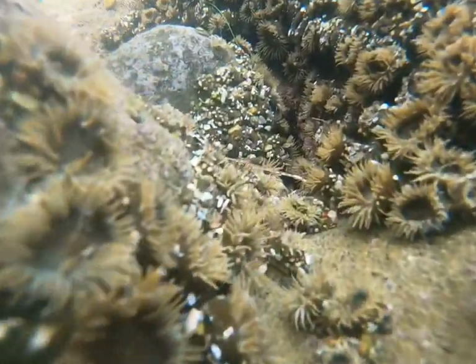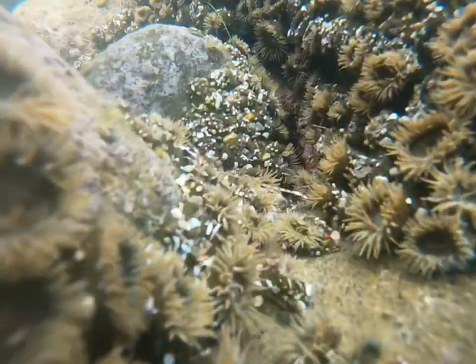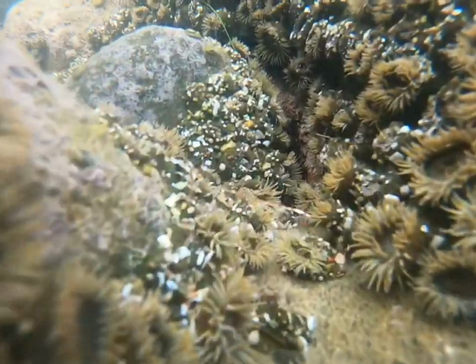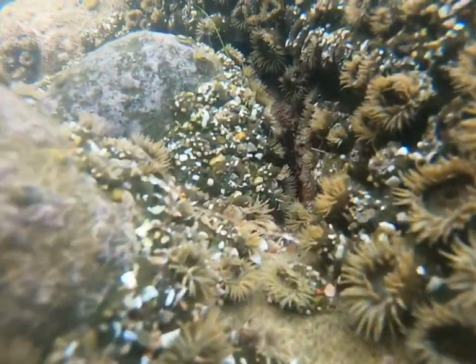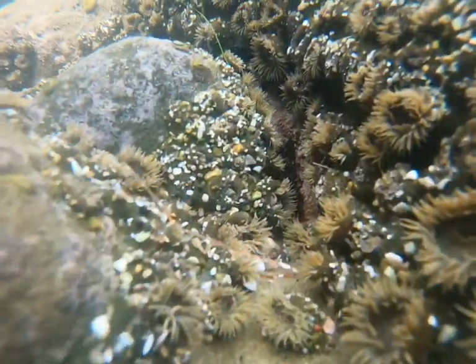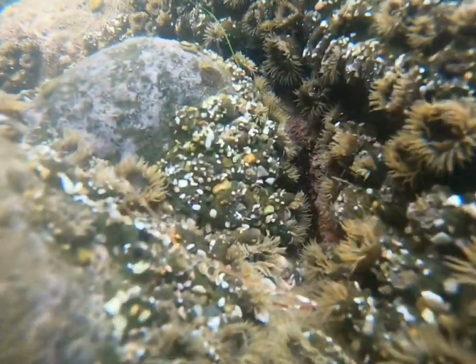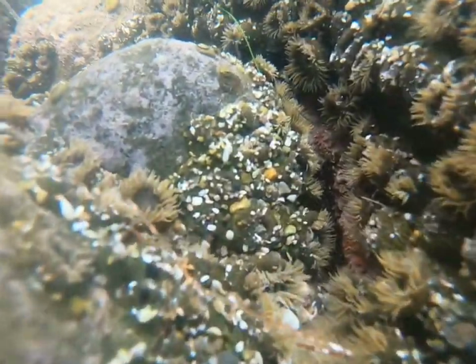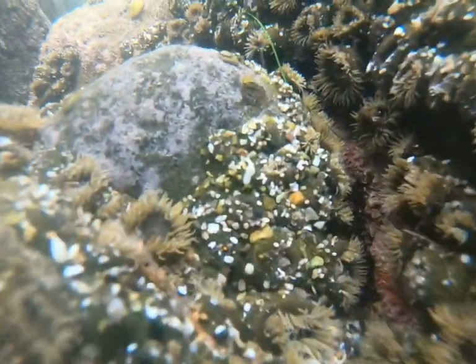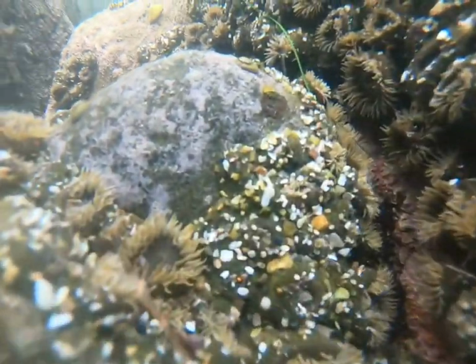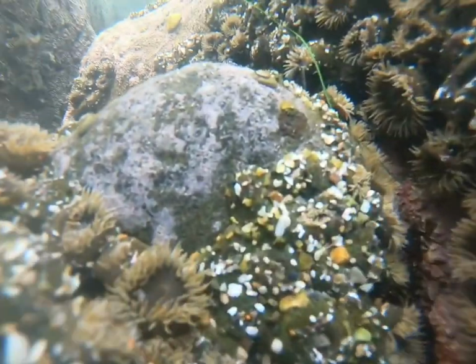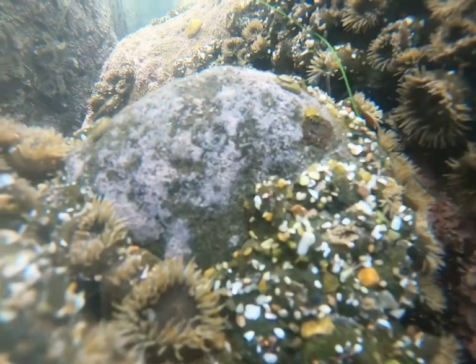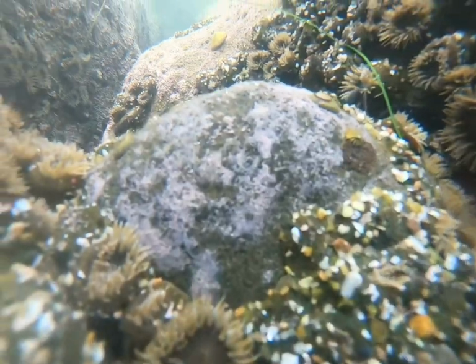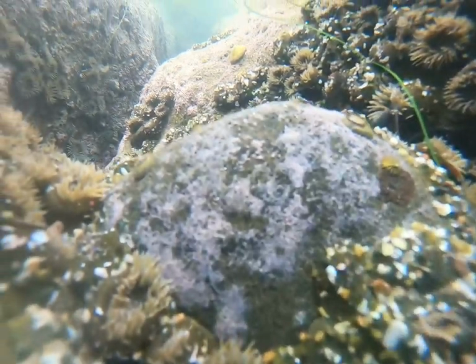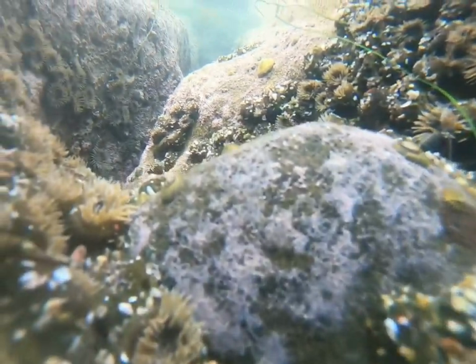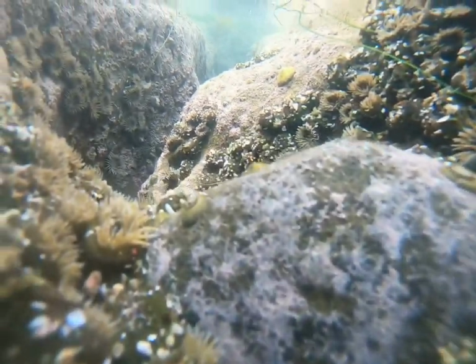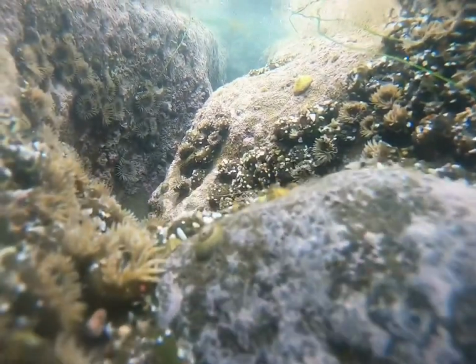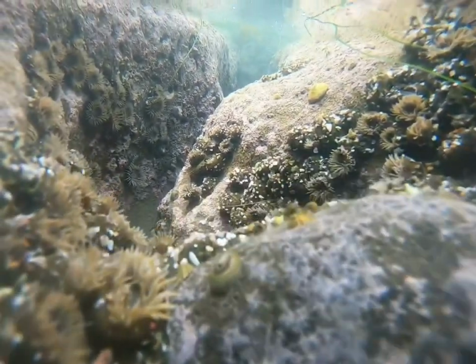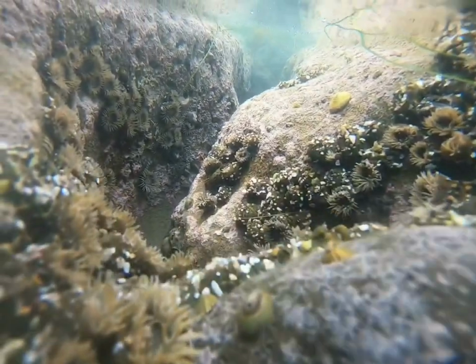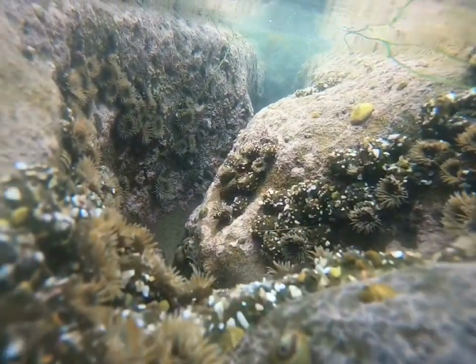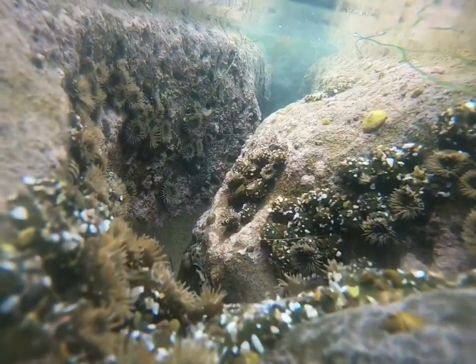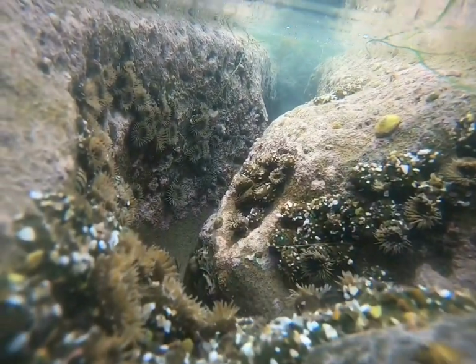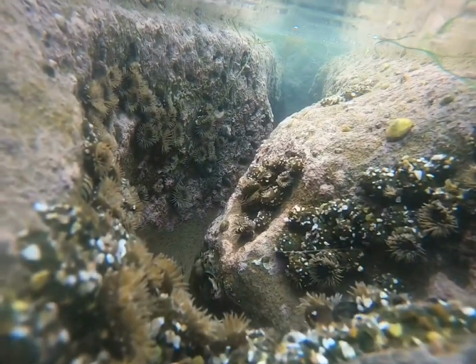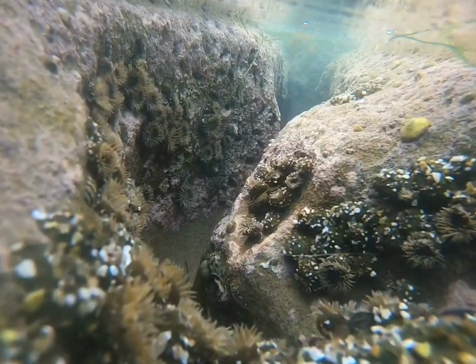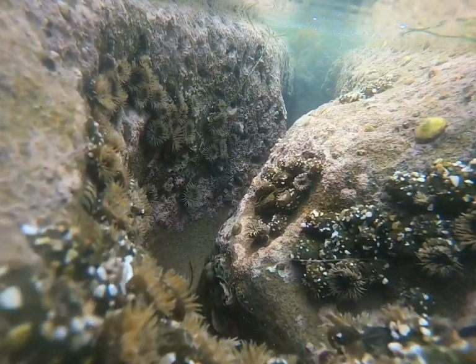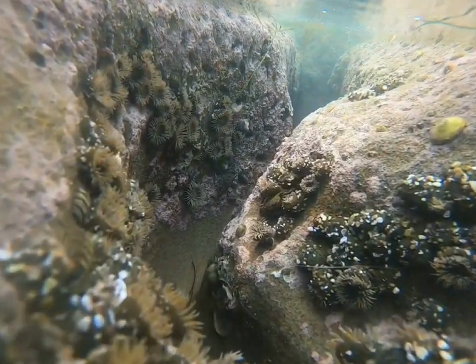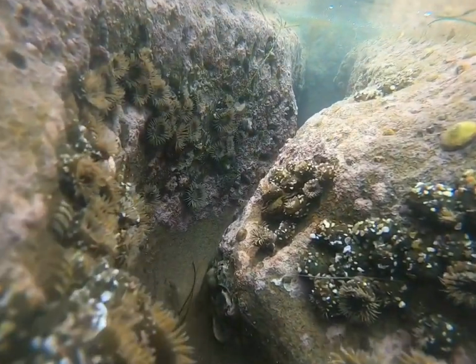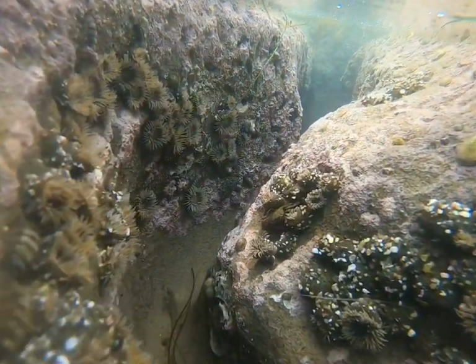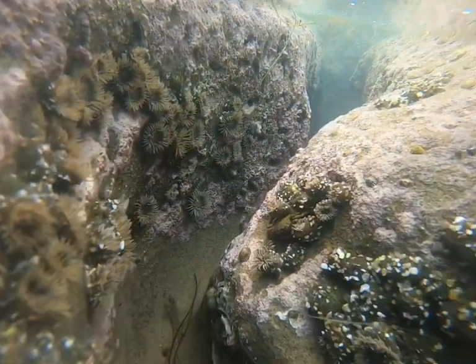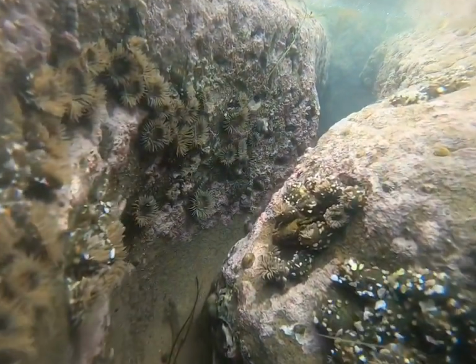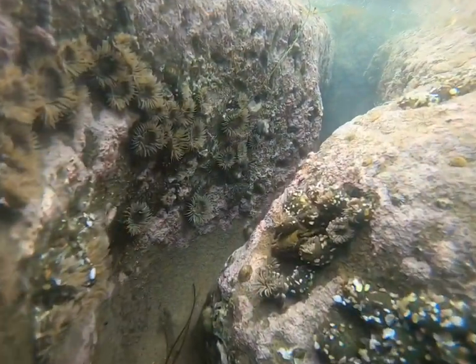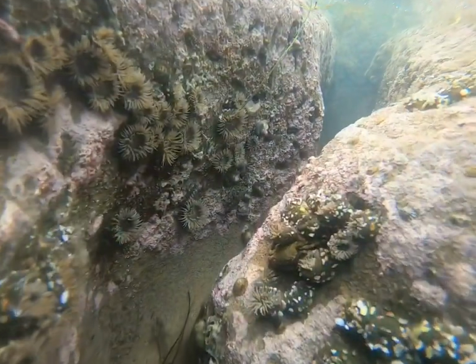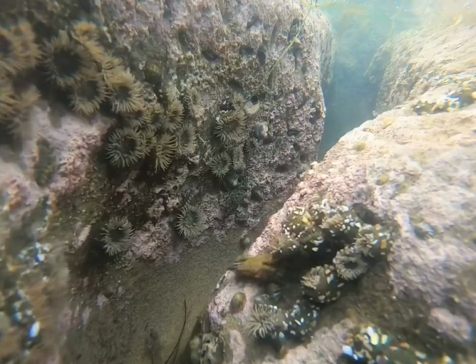Those that inhabit the intertidal zone have to be tough, as they can spend many hours drying out in the hot sun and just as many underneath the cold, predator-filled waters.